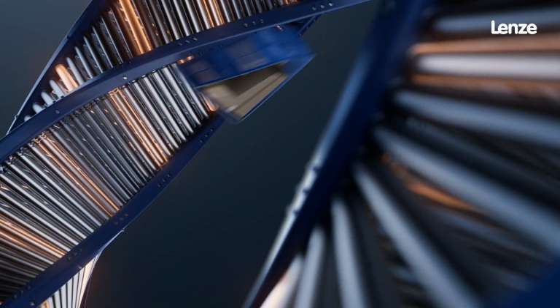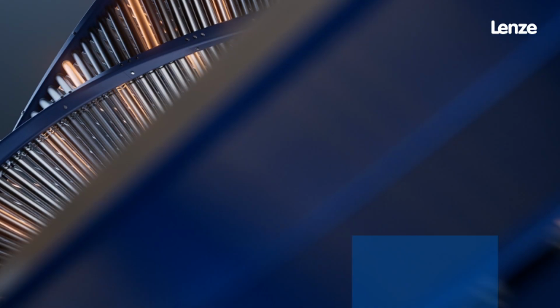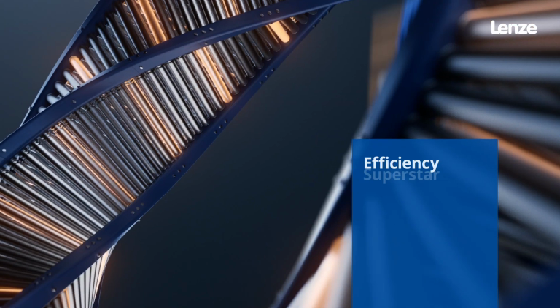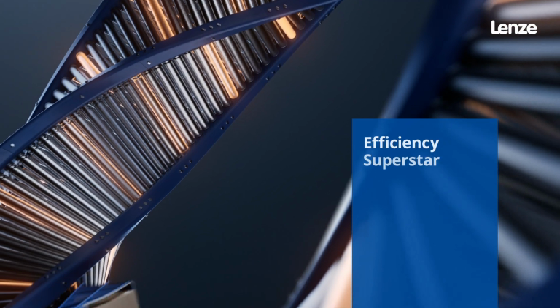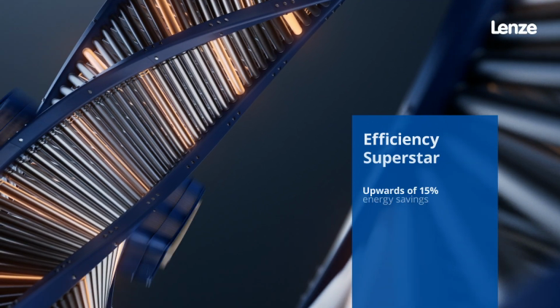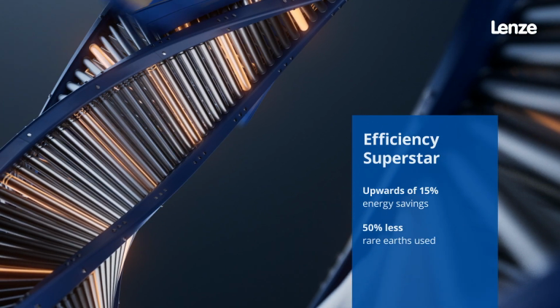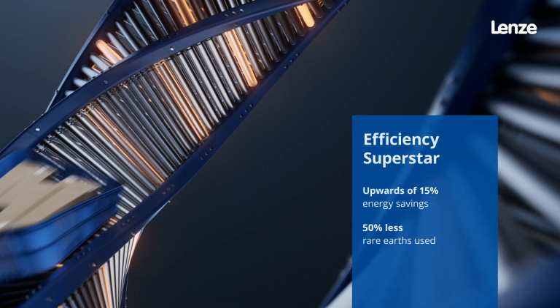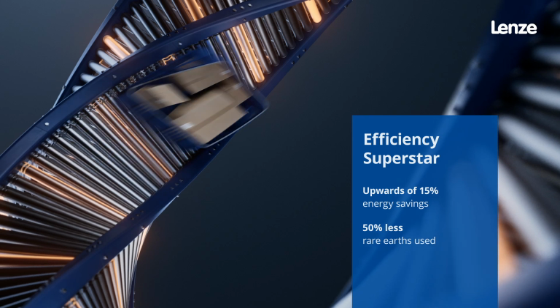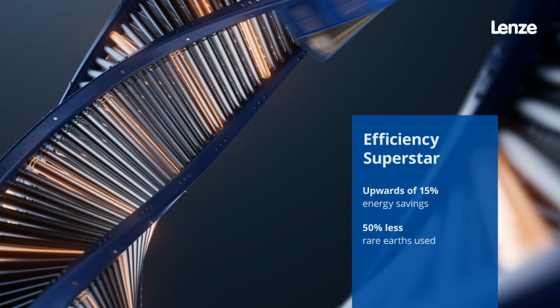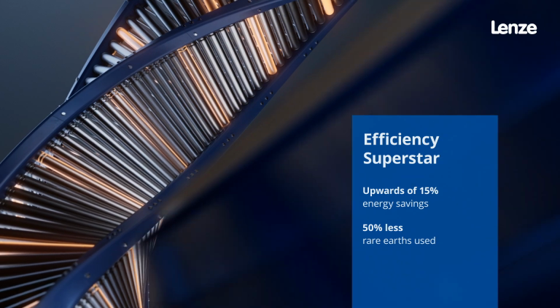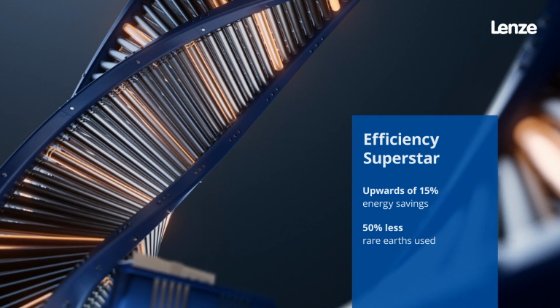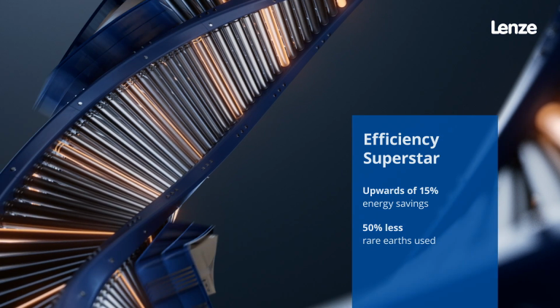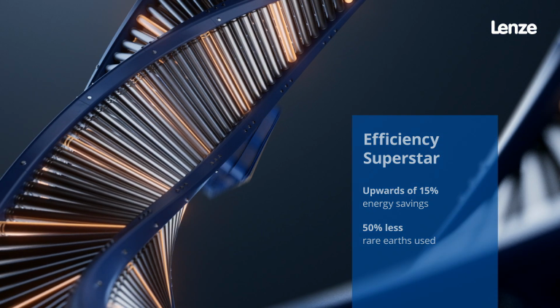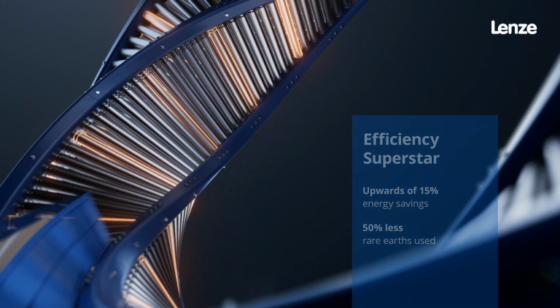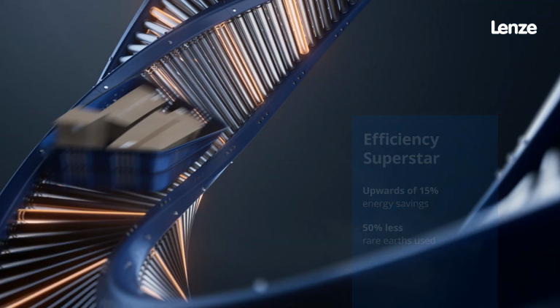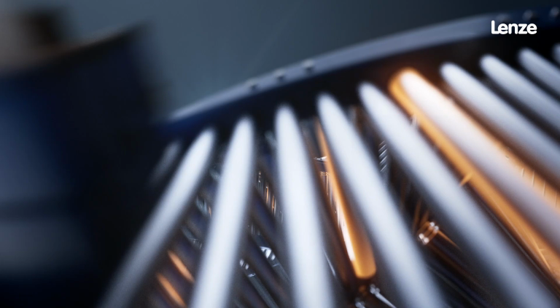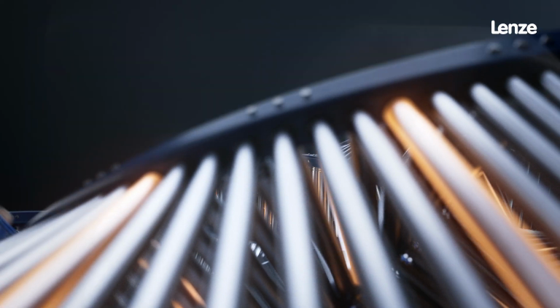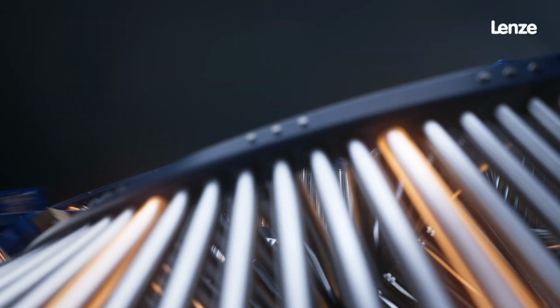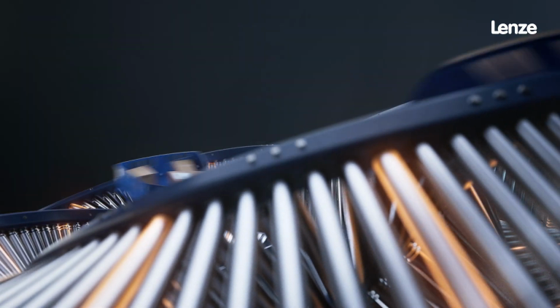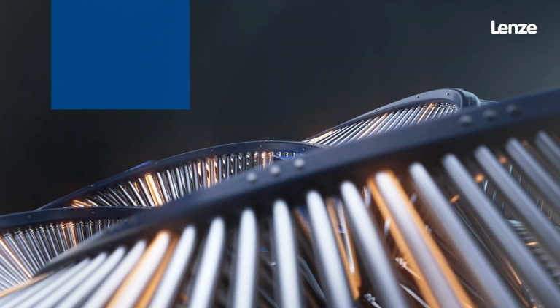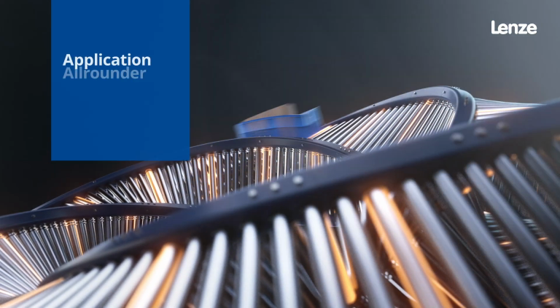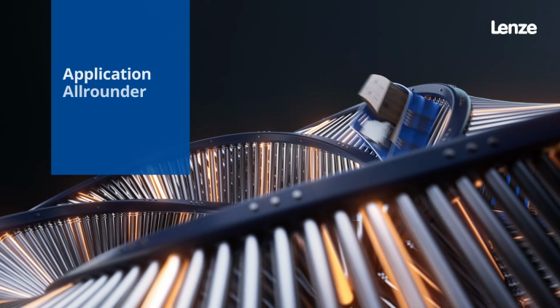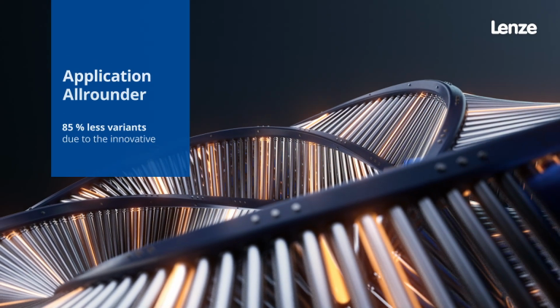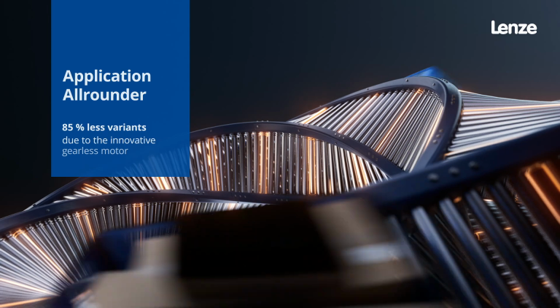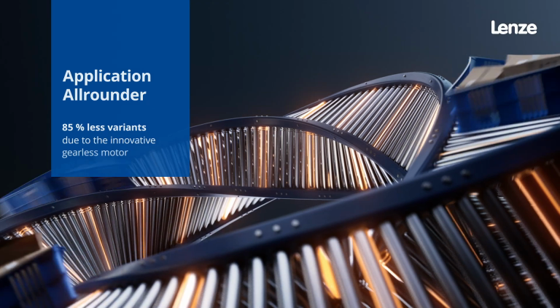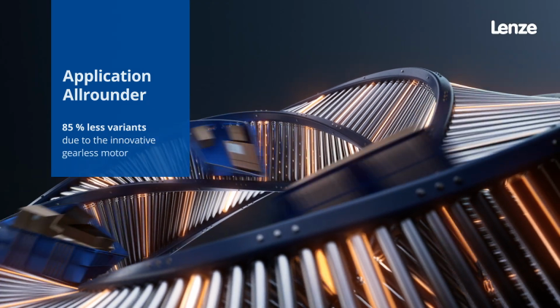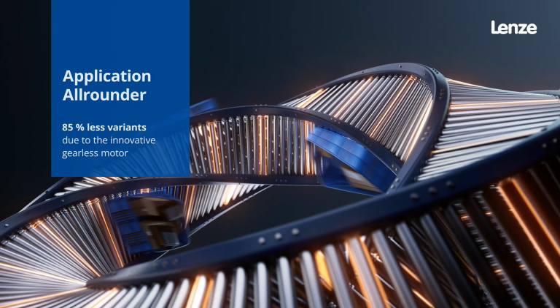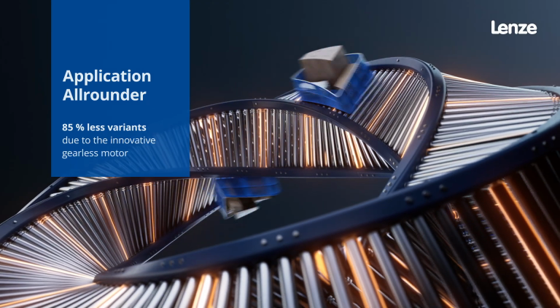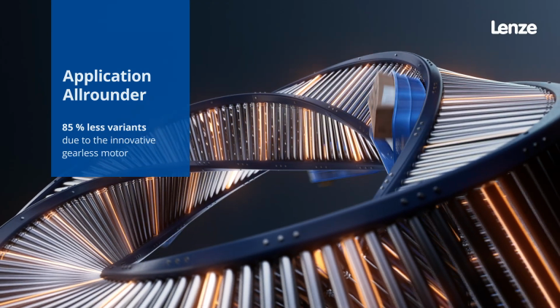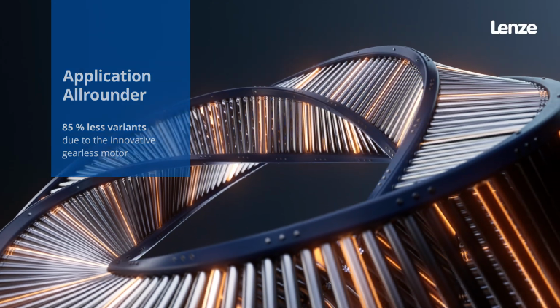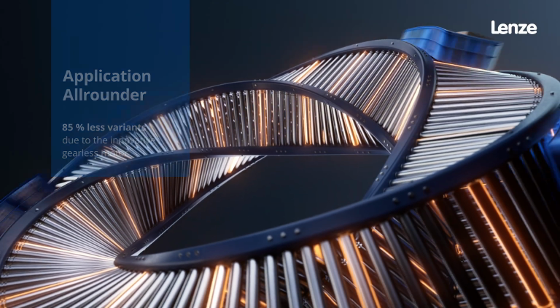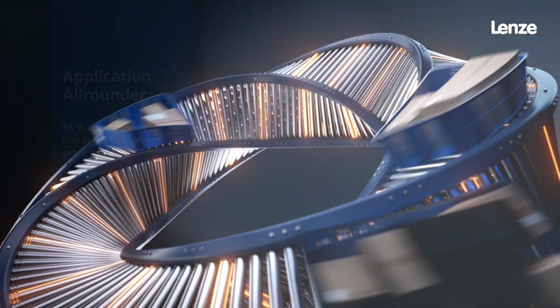A true efficiency superstar, thanks to minimal friction losses and a resource-efficient design. Its gearless motor providing you with maximal efficiency in operation and maintenance.